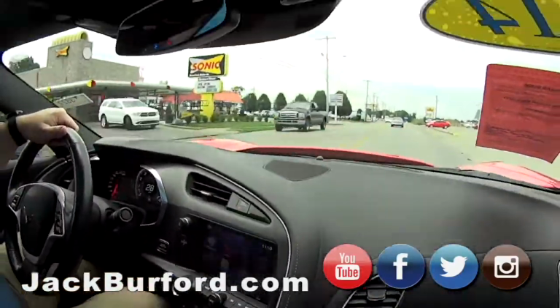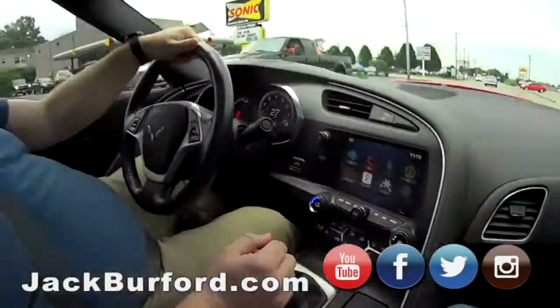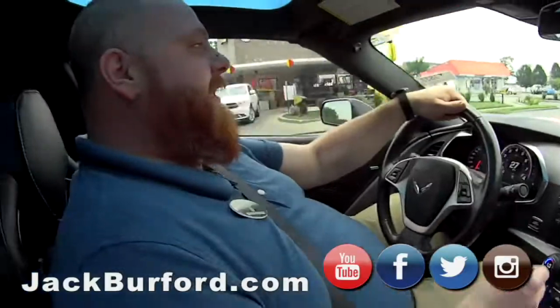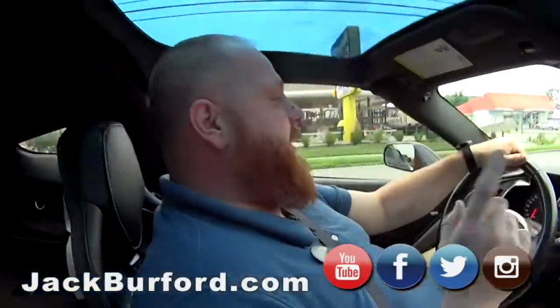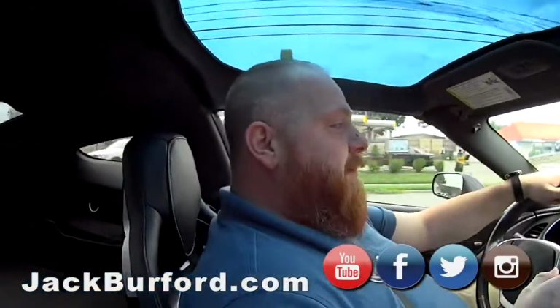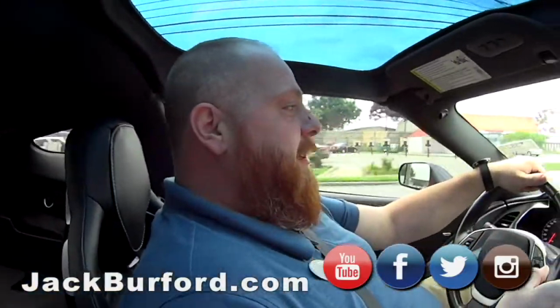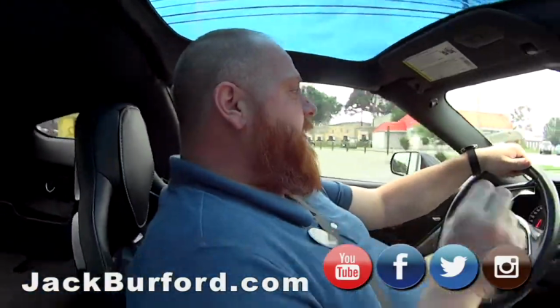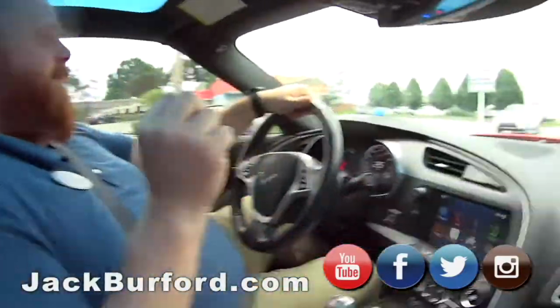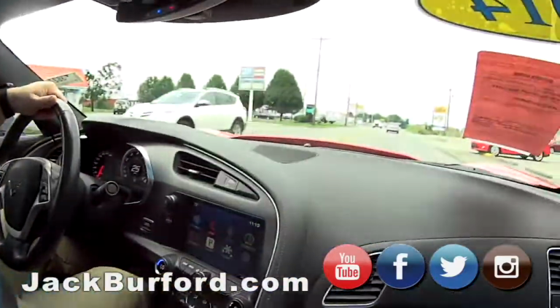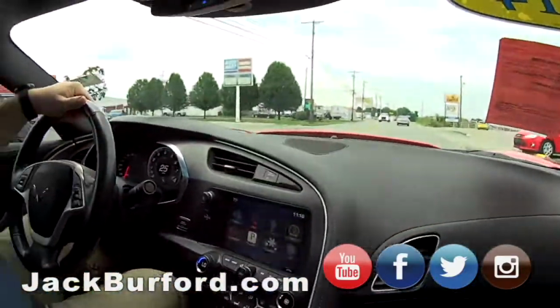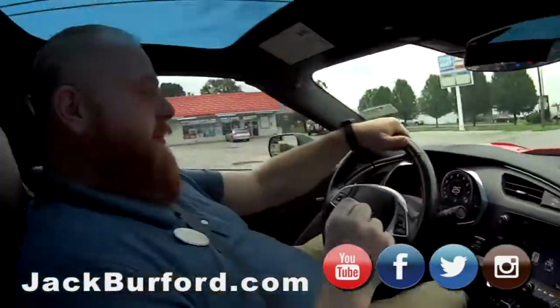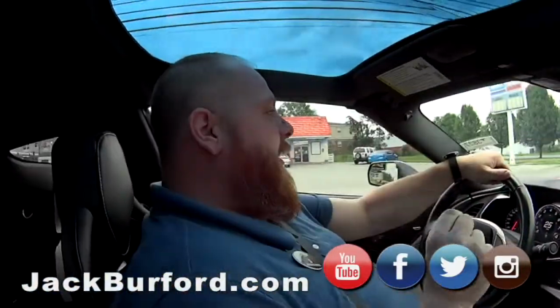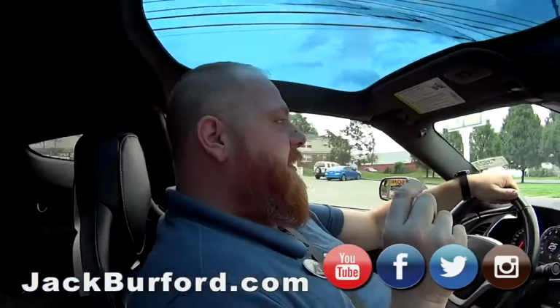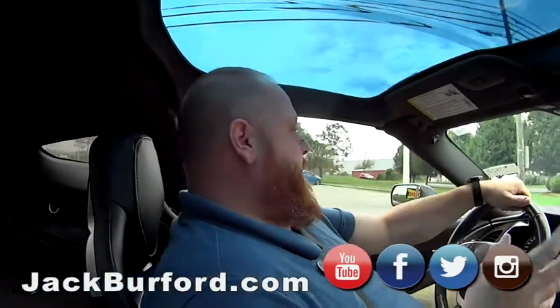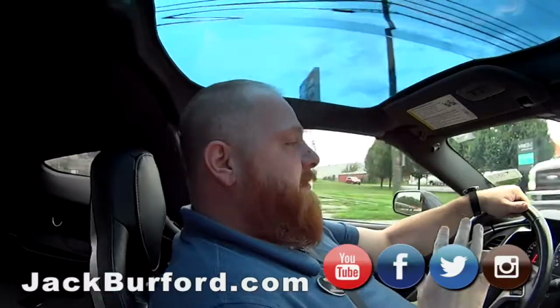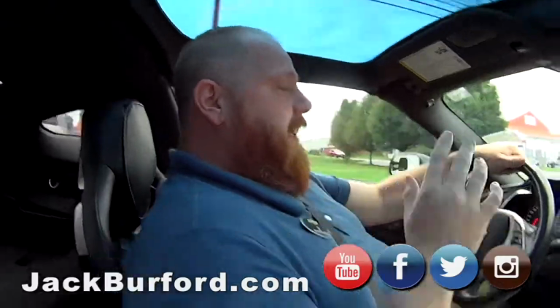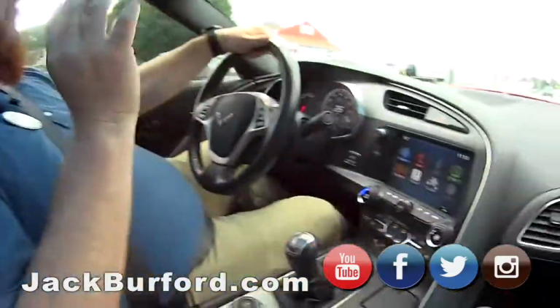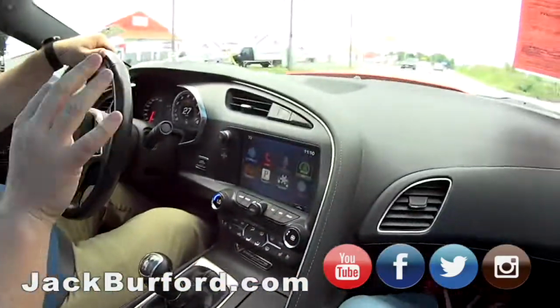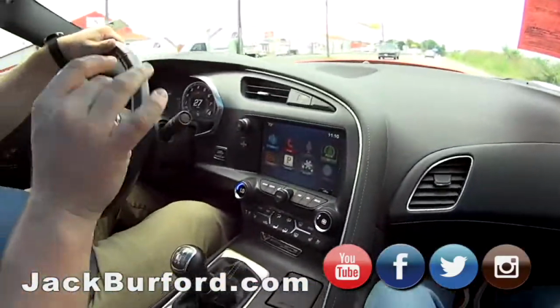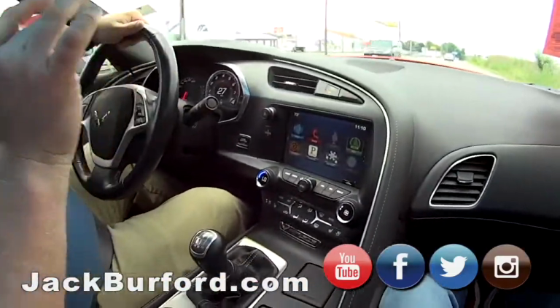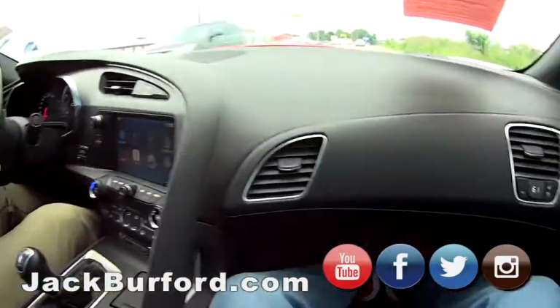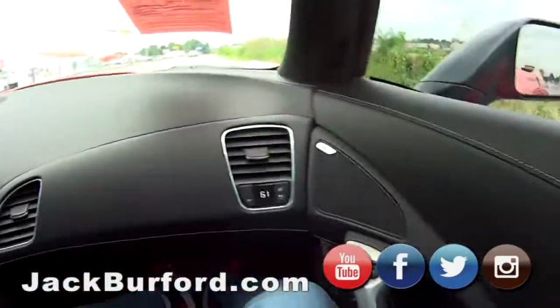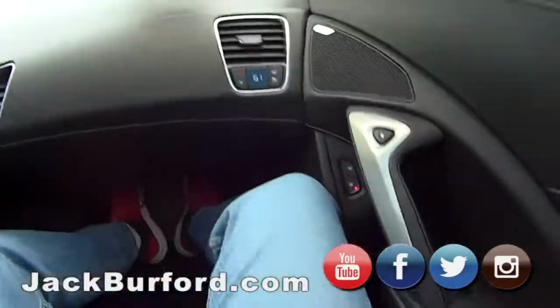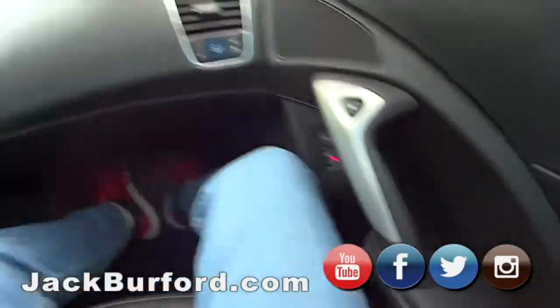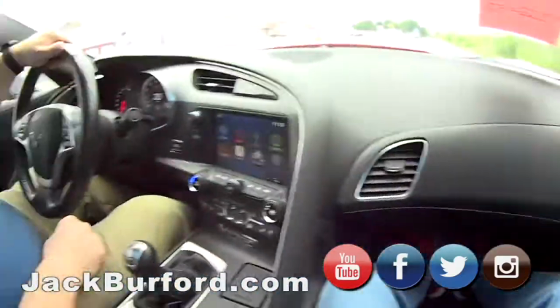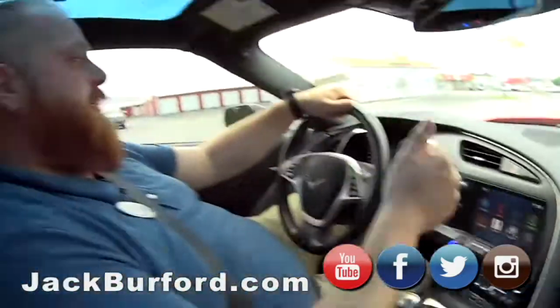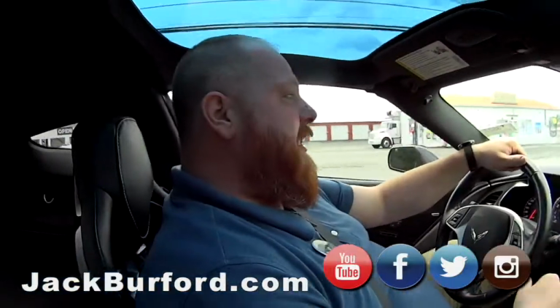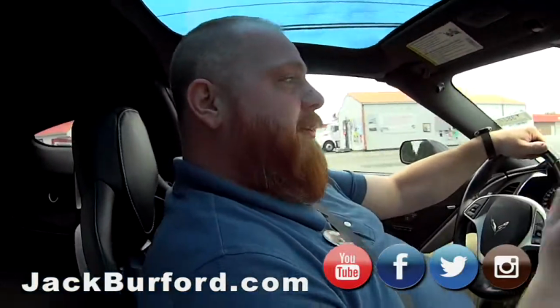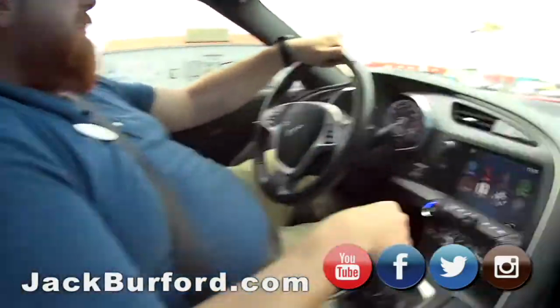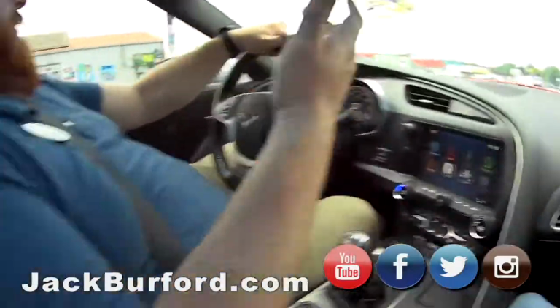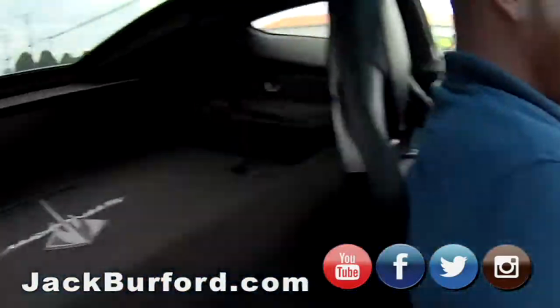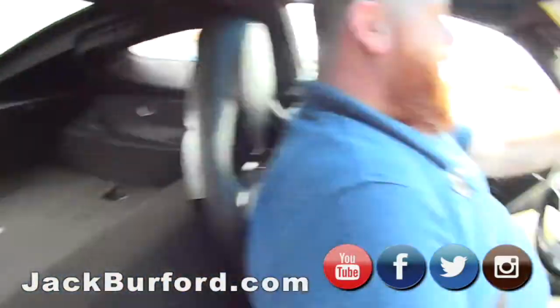What does everybody need to do? They need to check us out at JackBerford.com. Stock number is 3827. Check it out on there. Social media — Facebook, Twitter, Instagram, YouTube. Come in for a free test drive, people. Free beverages. We'll take care of you.